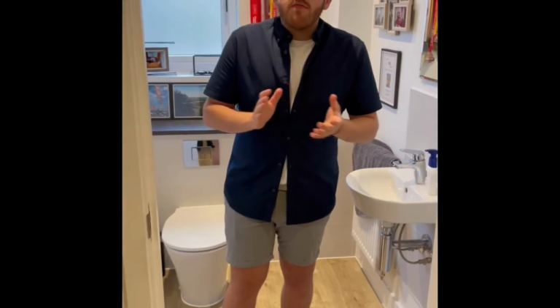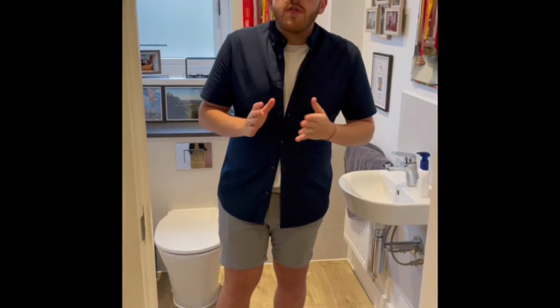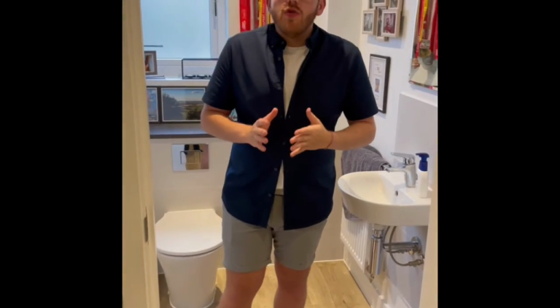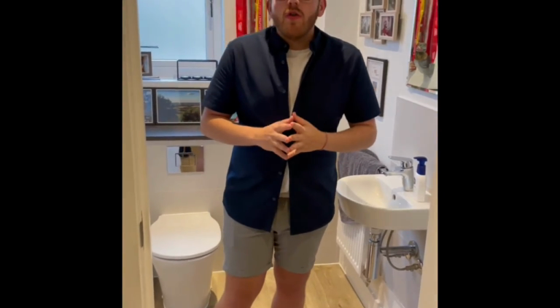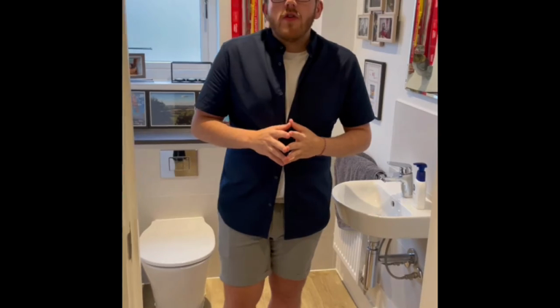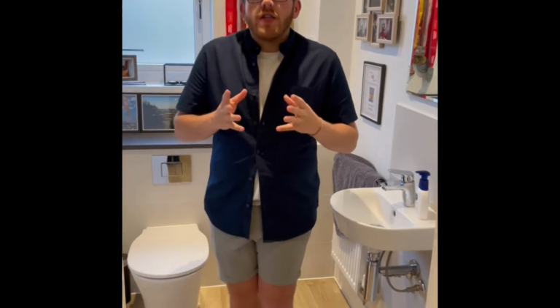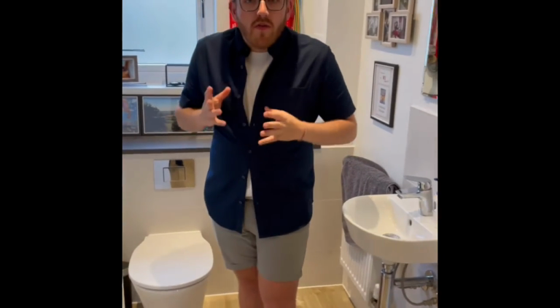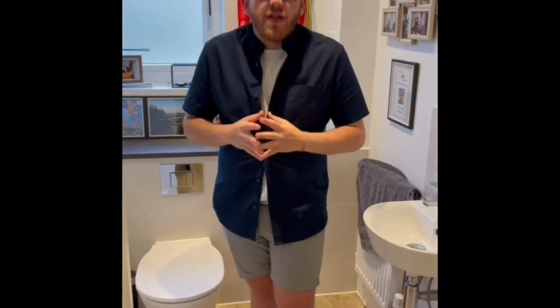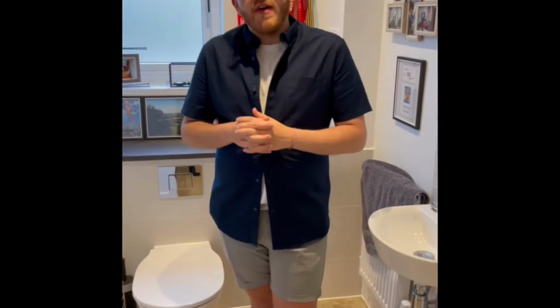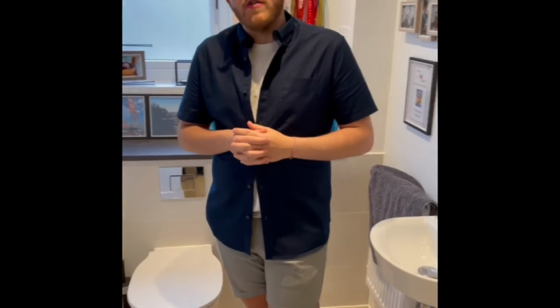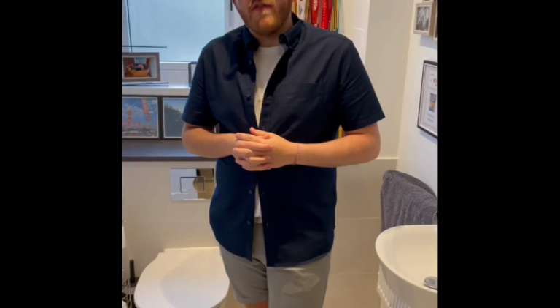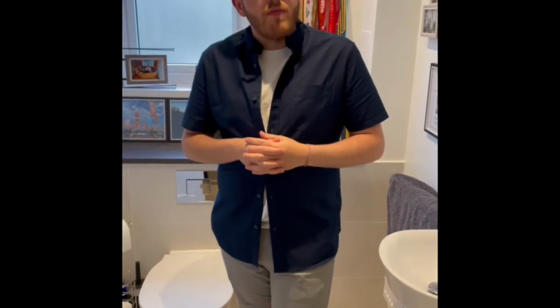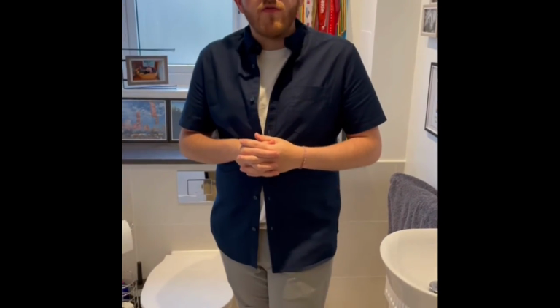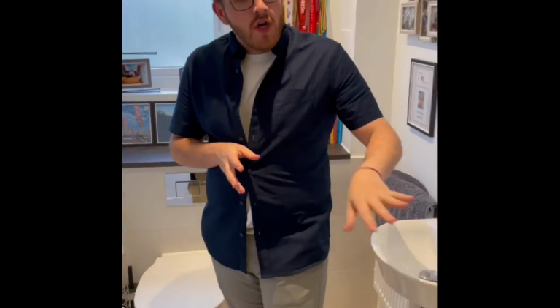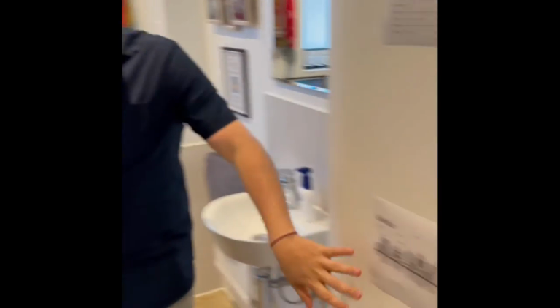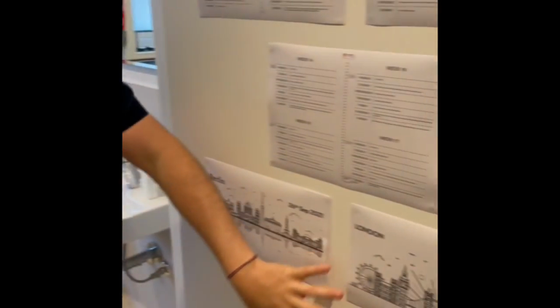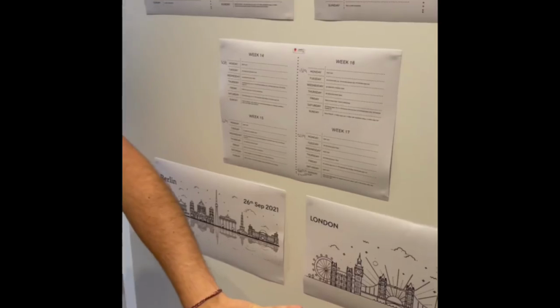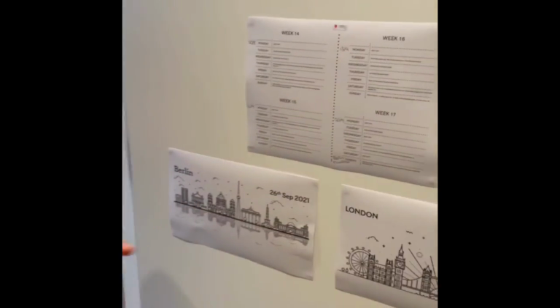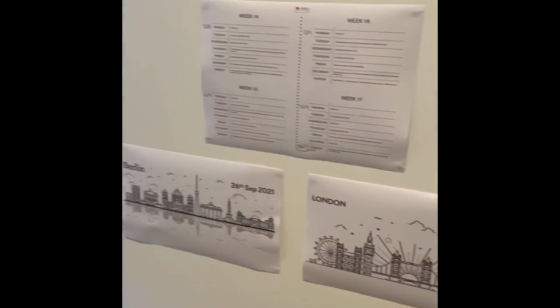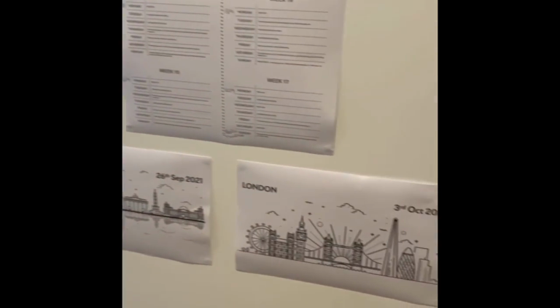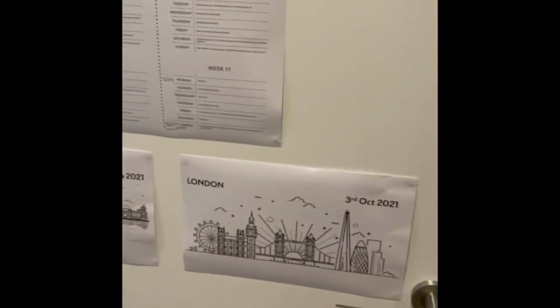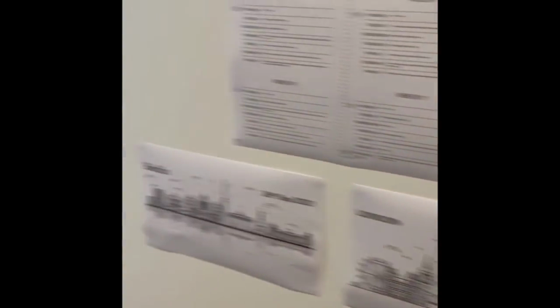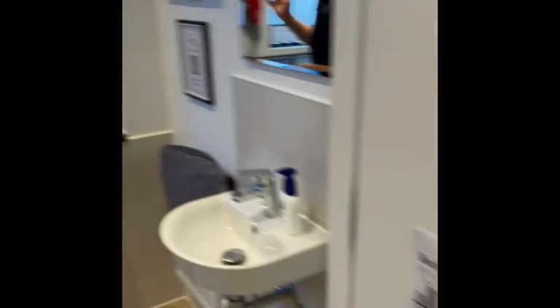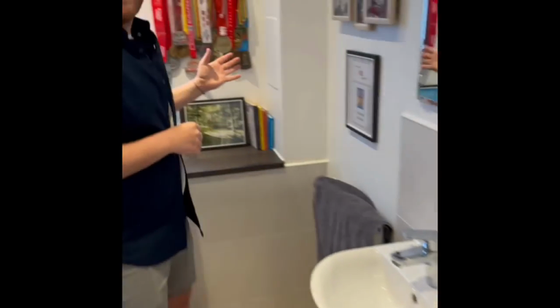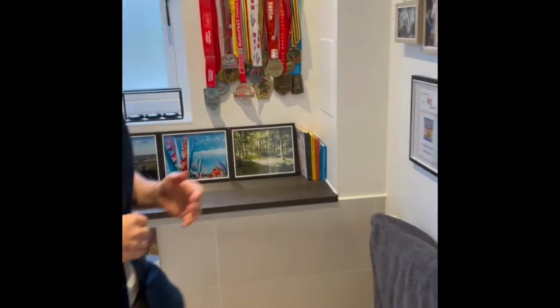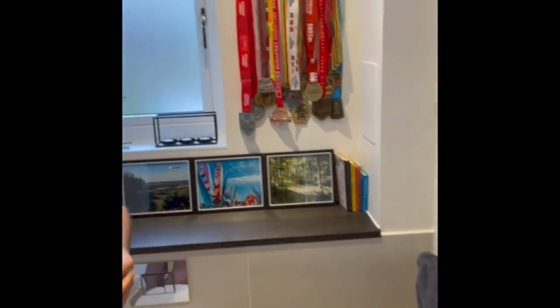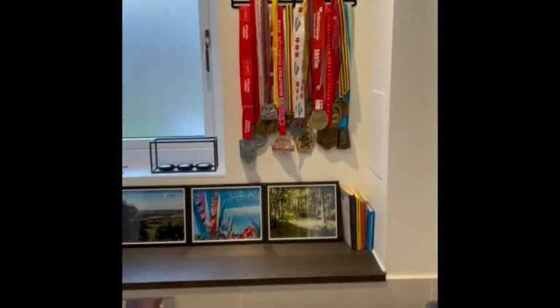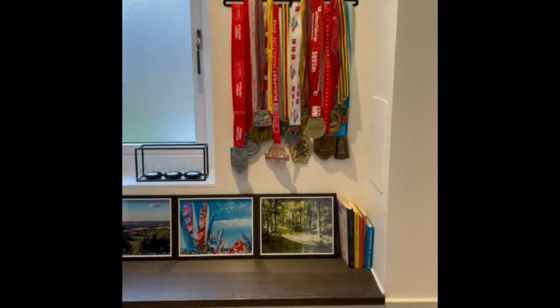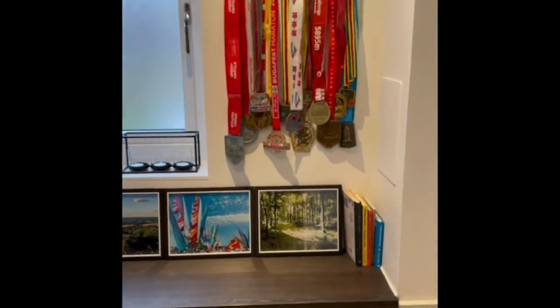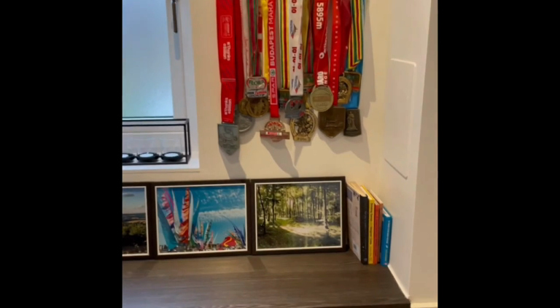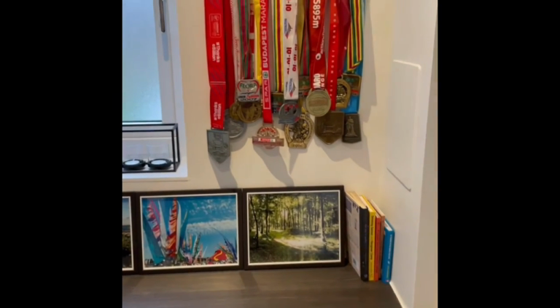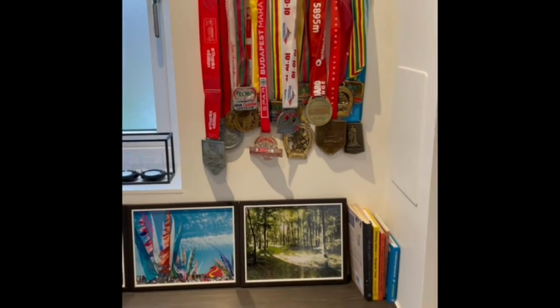The downstairs loo. Now, if you had run 12 marathons in your life and were about to run two more, where best to display your medals — your life's achievement — than in the place where James Warren comes to shed.